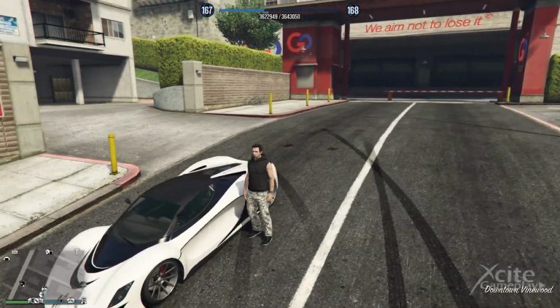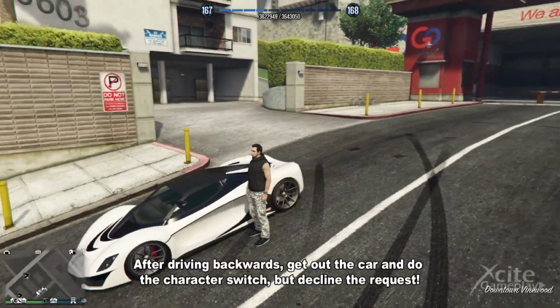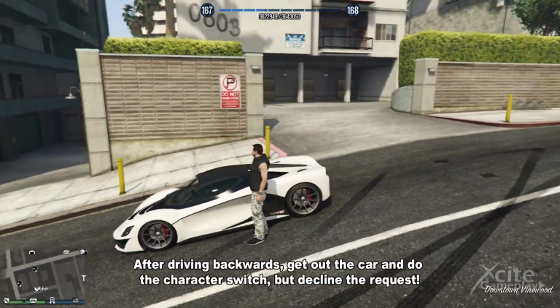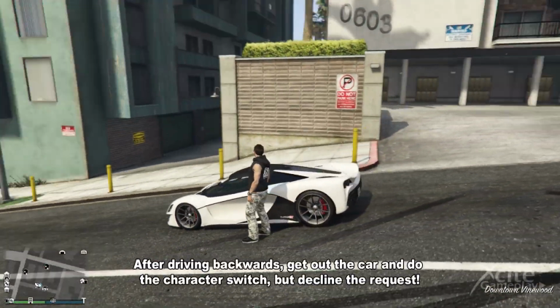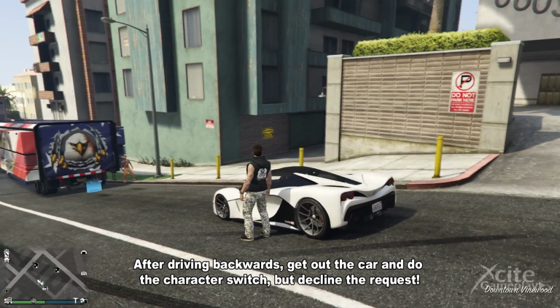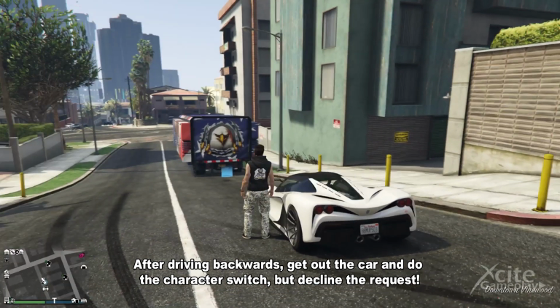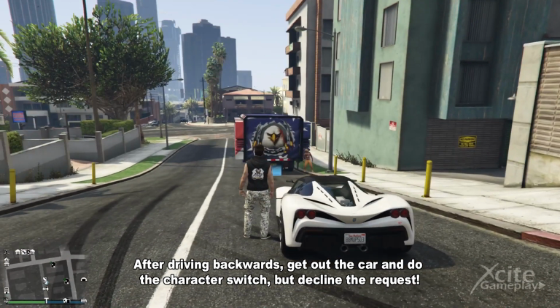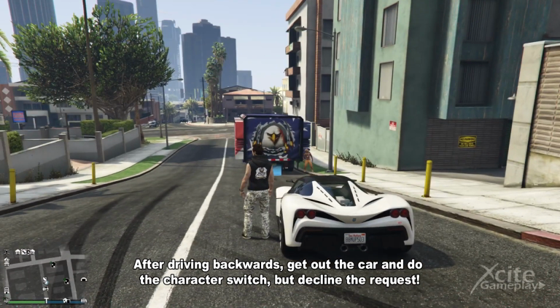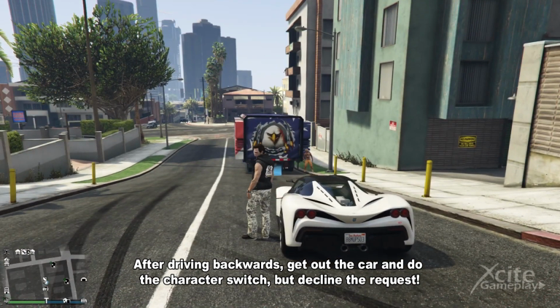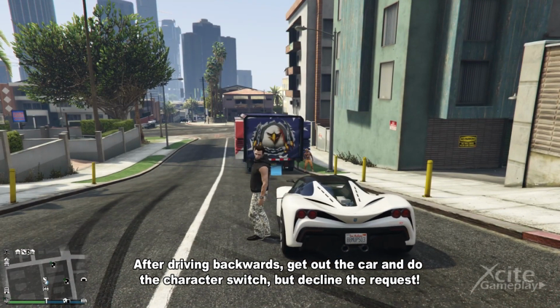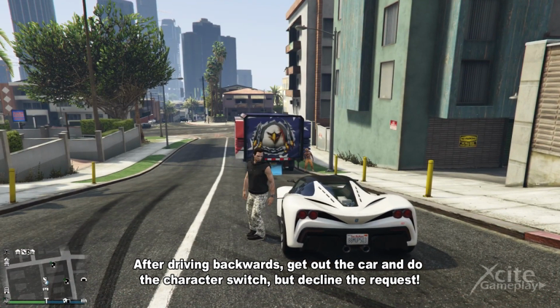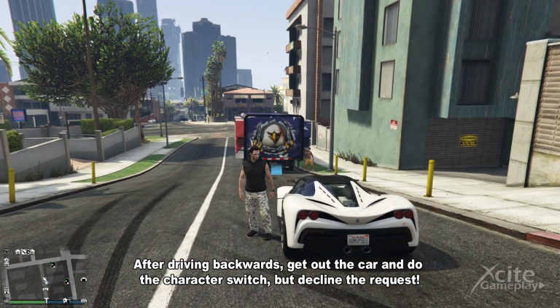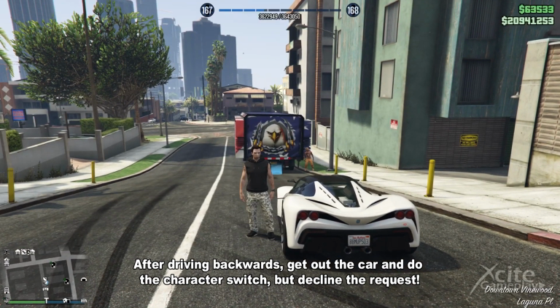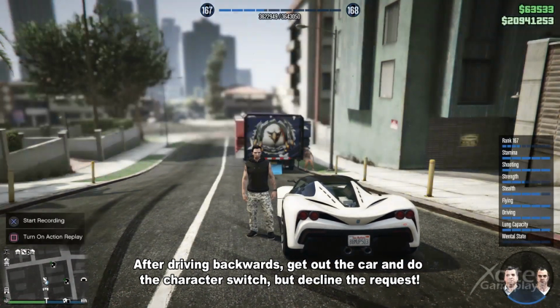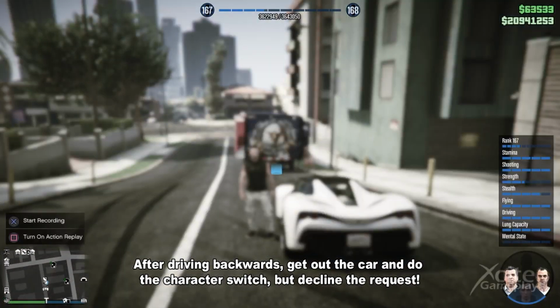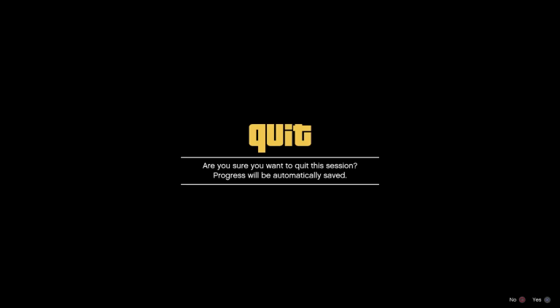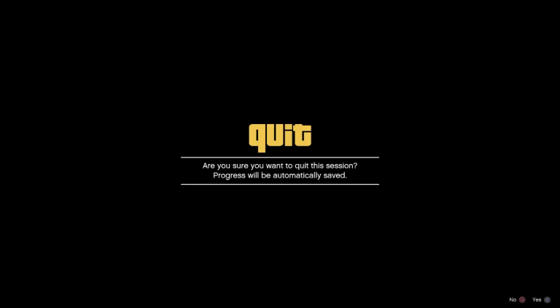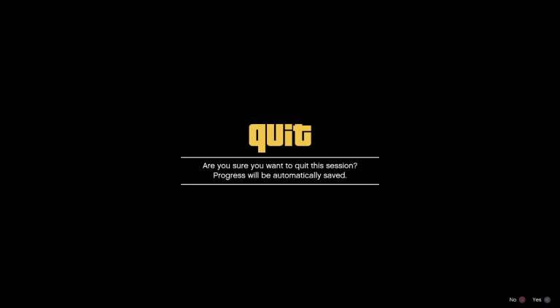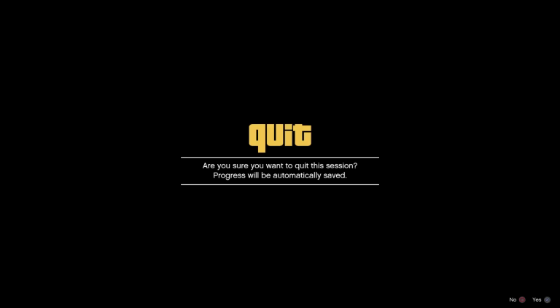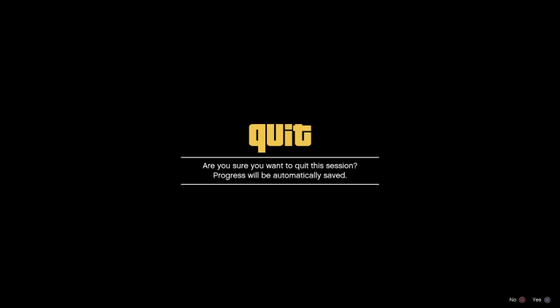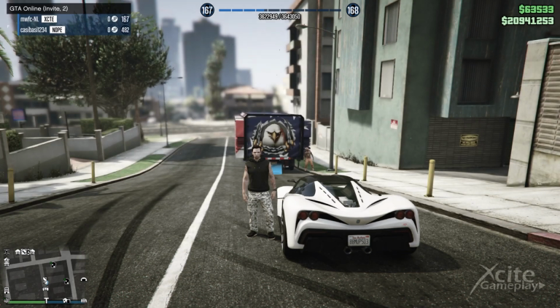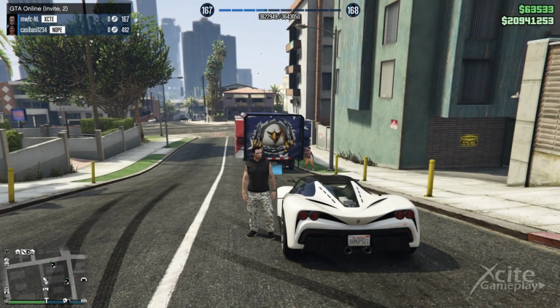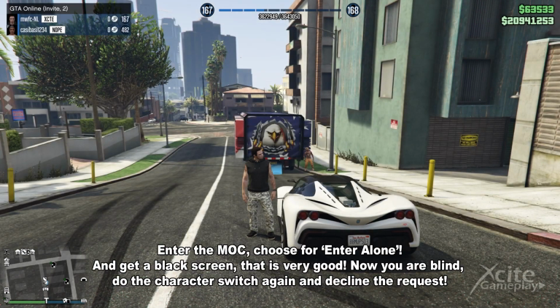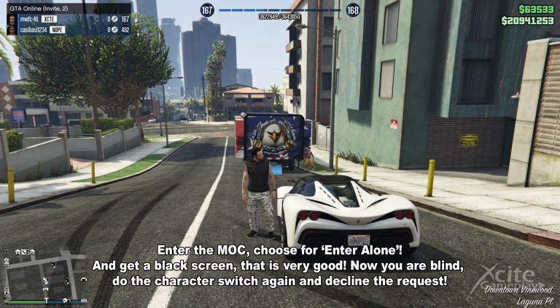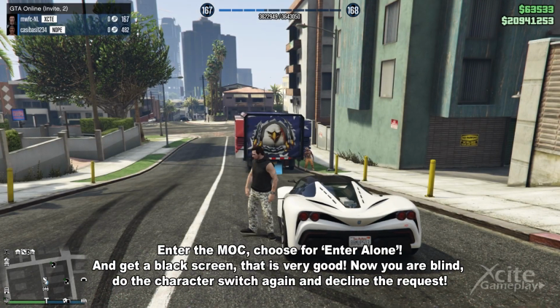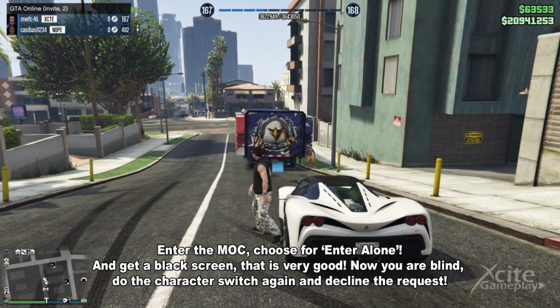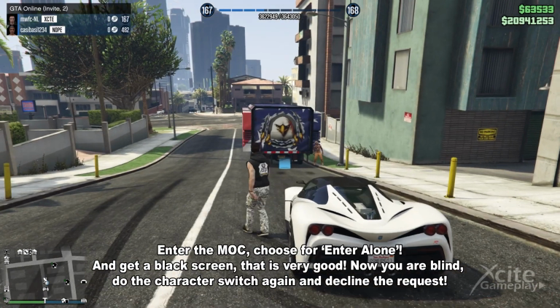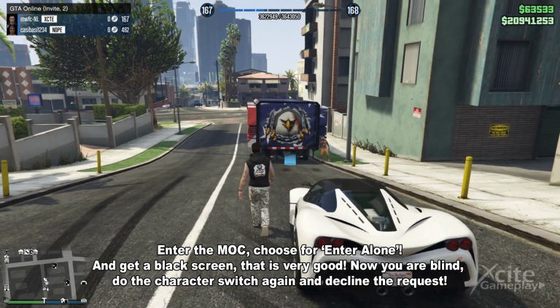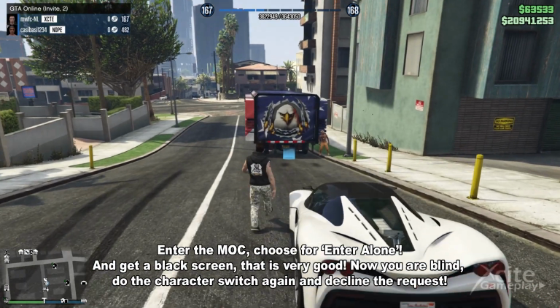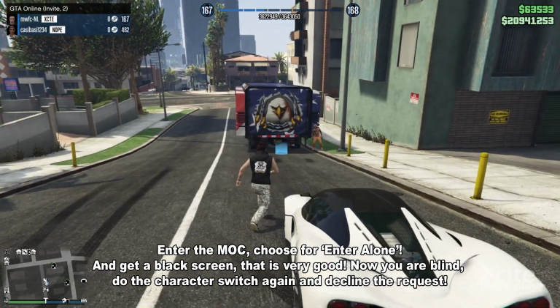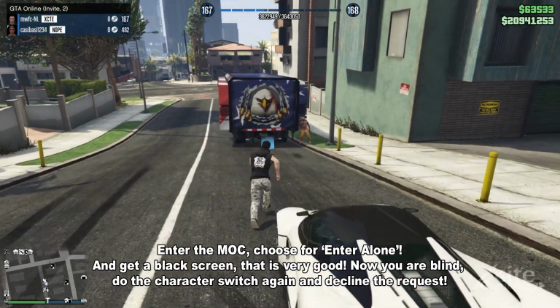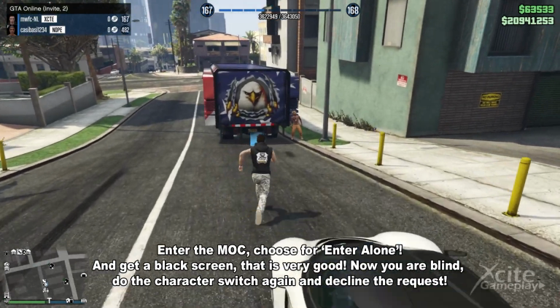After driving backwards, get out of the car and select character switch but decline the request. Enter the mobile operations center and choose to enter alone.